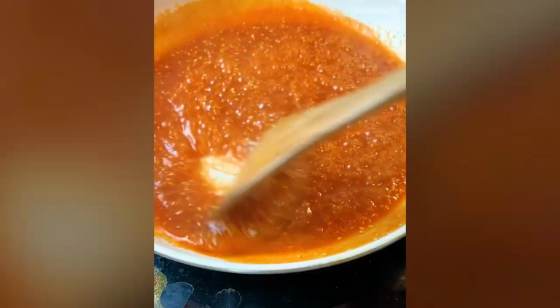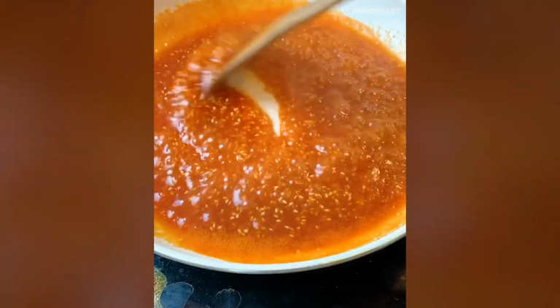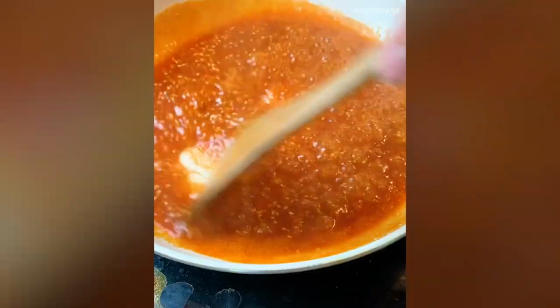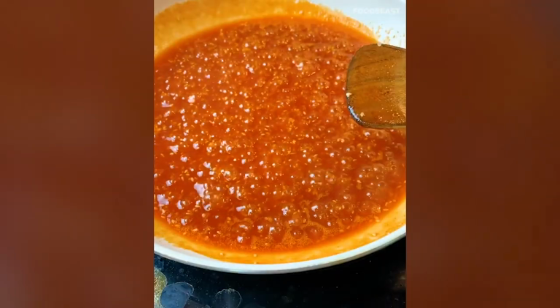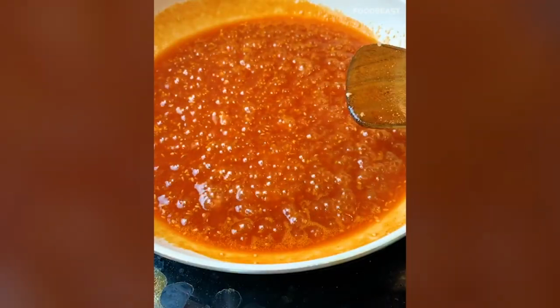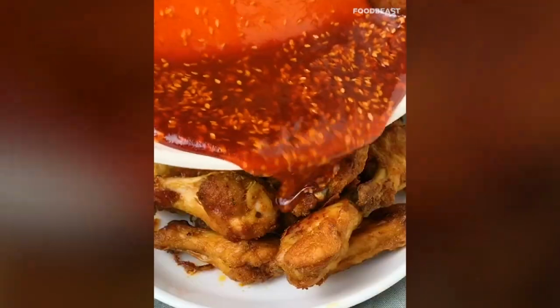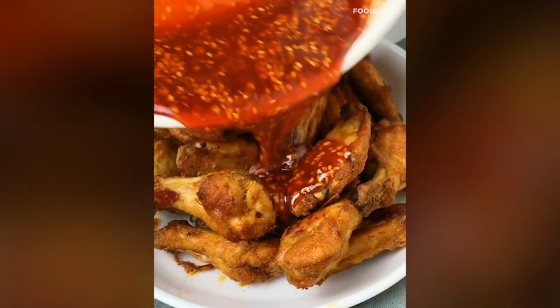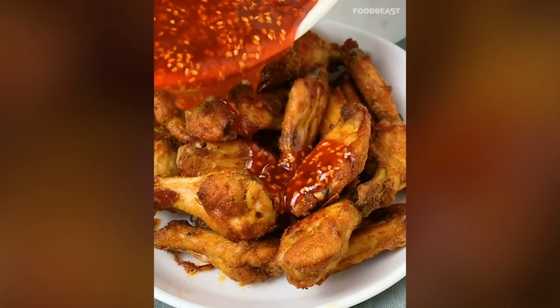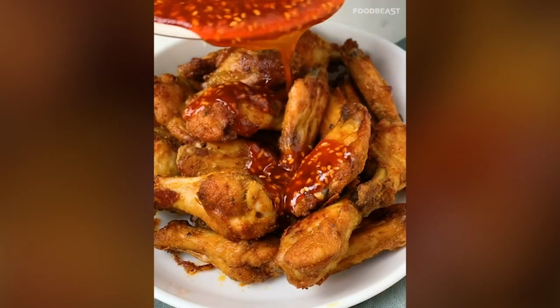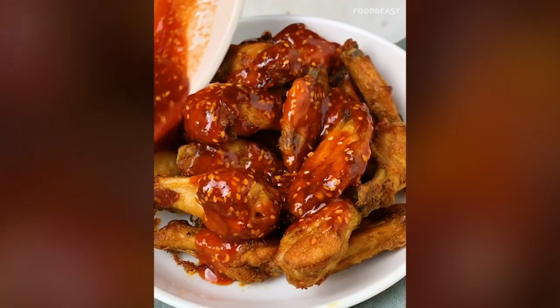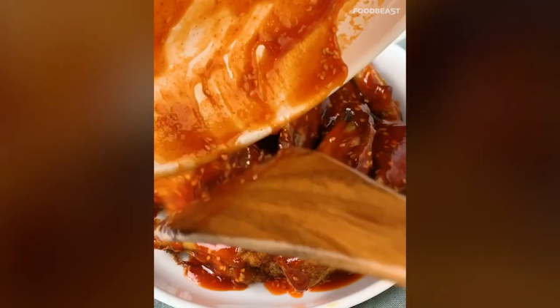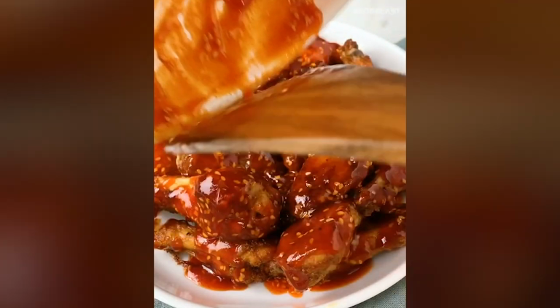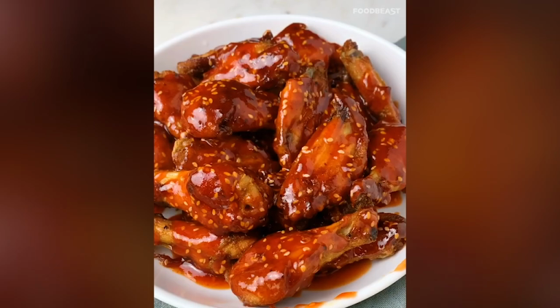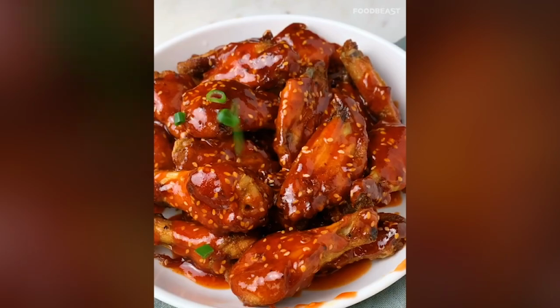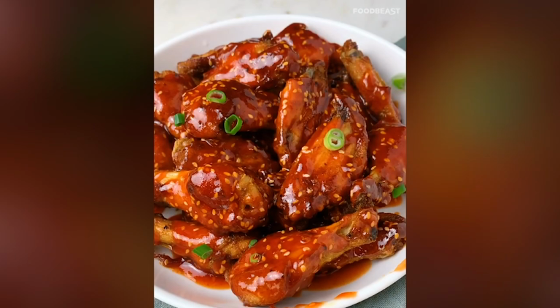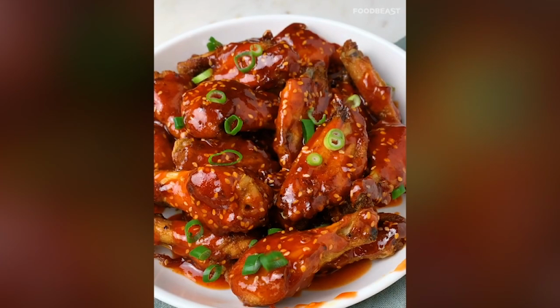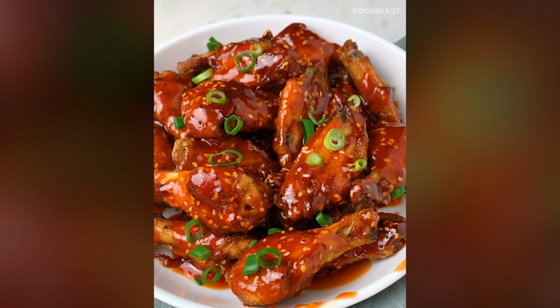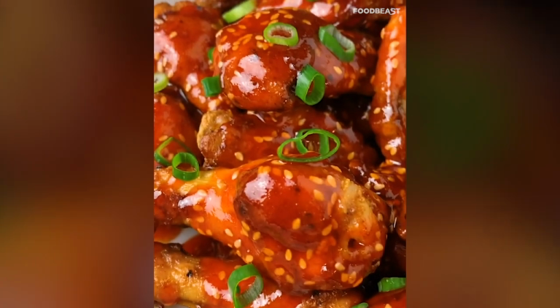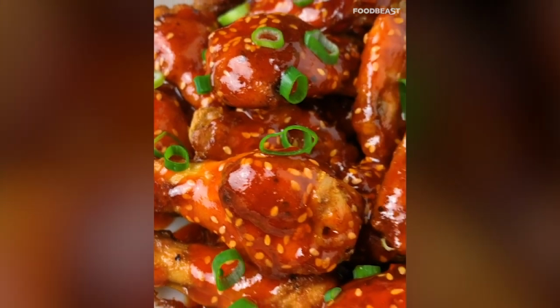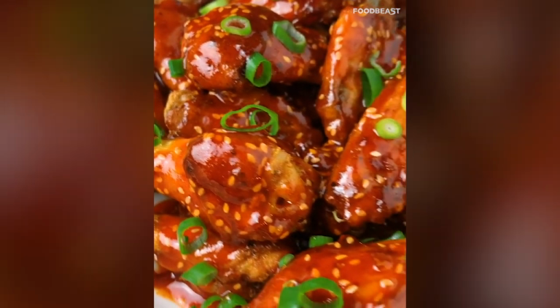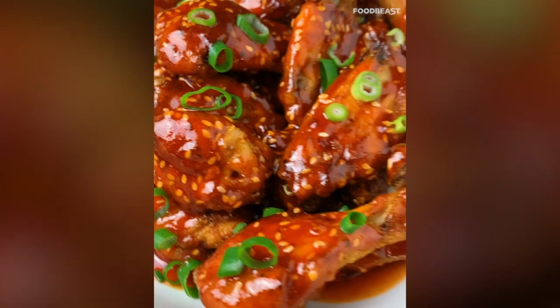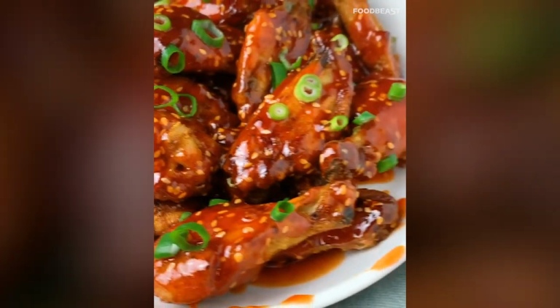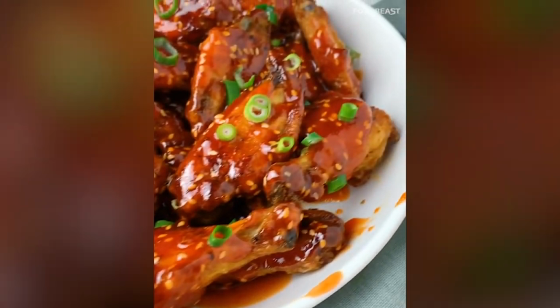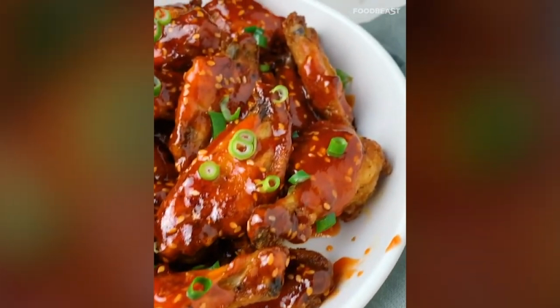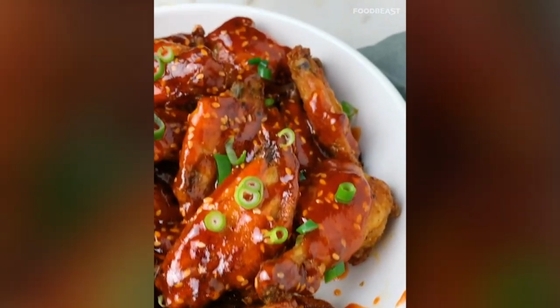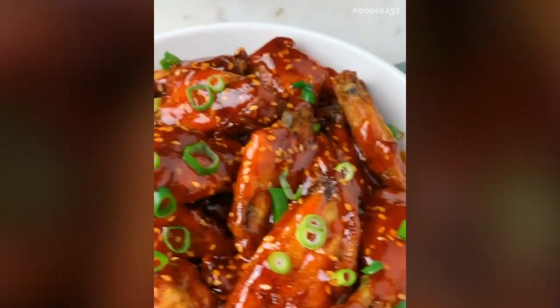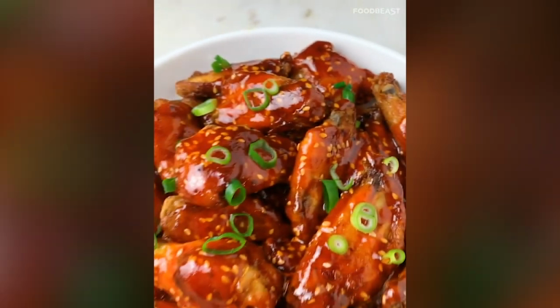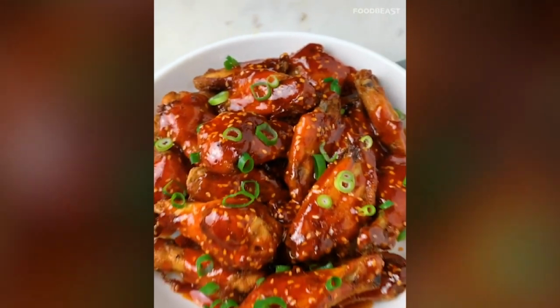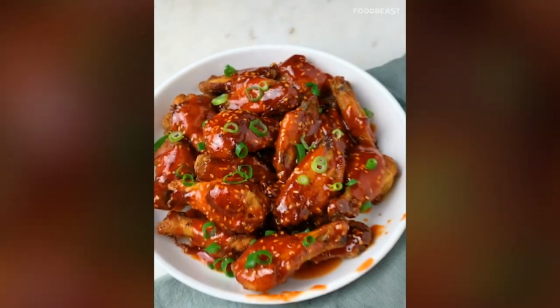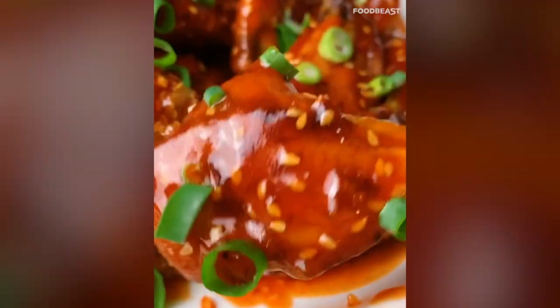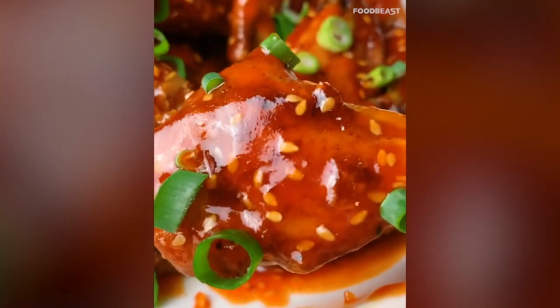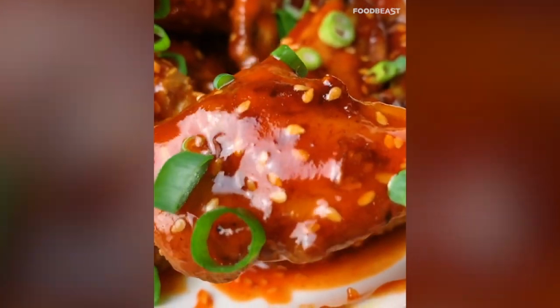Bring the sauce to a boil and let it simmer on low for four minutes, then drizzle it onto your hot chicken wings. Garnish with green onion and sesame if you like, and they're ready to eat. These chicken wings are better than any chicken wings I've ever ordered from a shop, and they weren't even that hard to make.